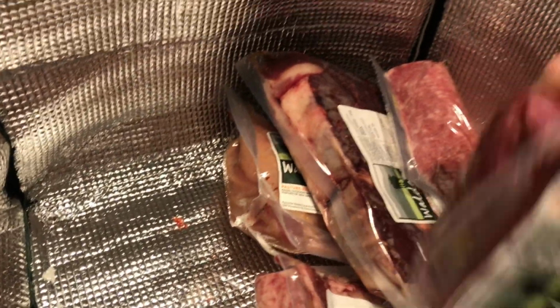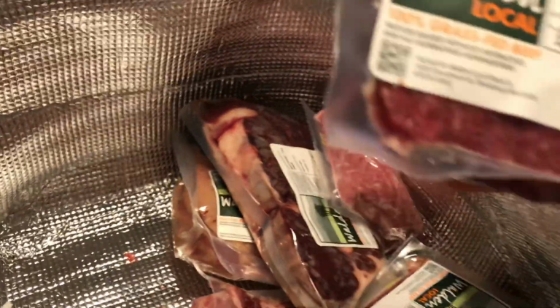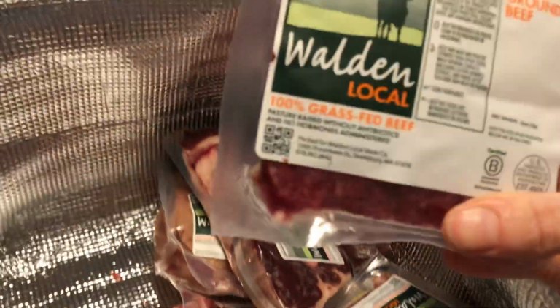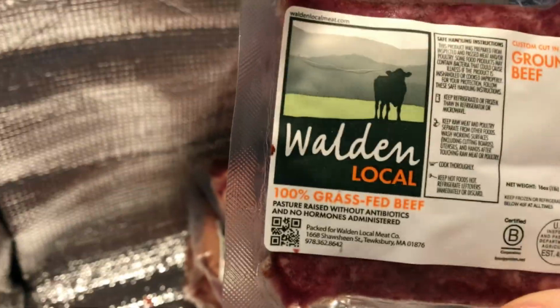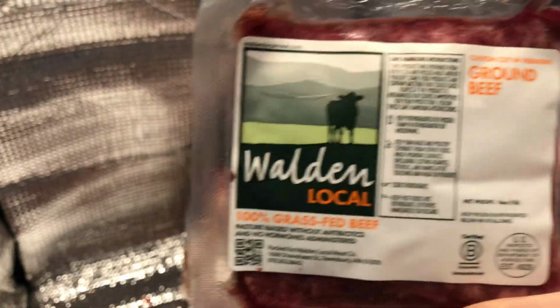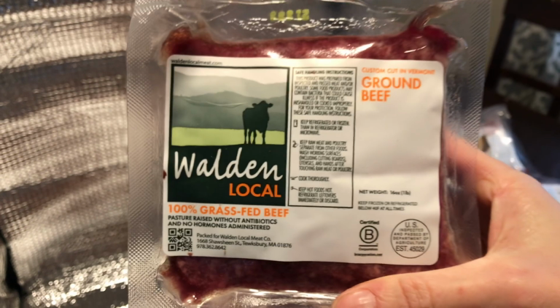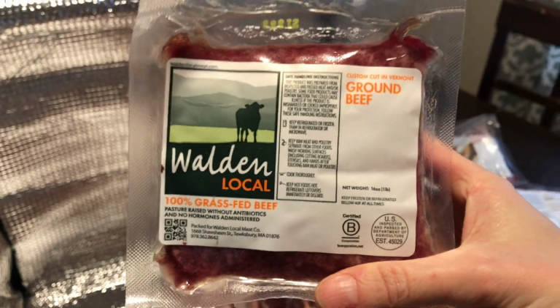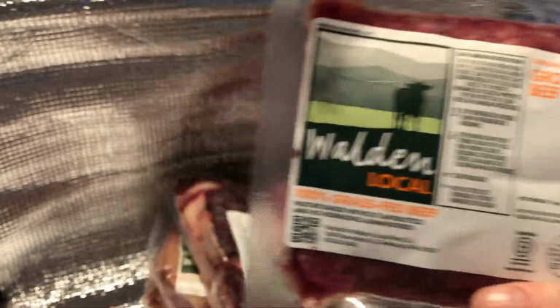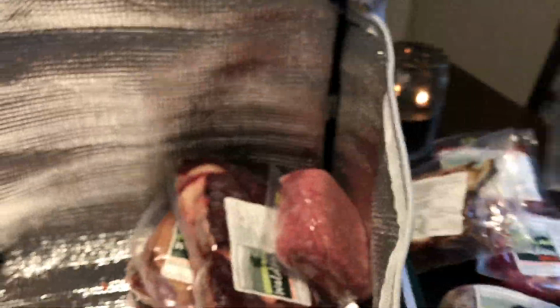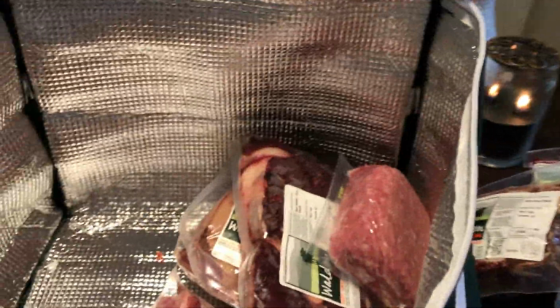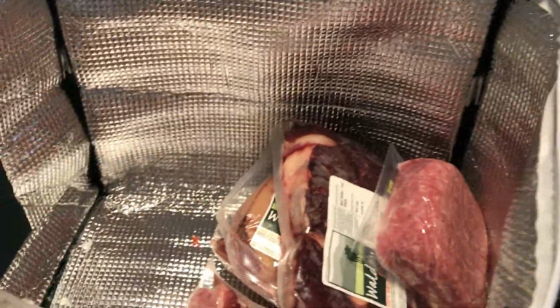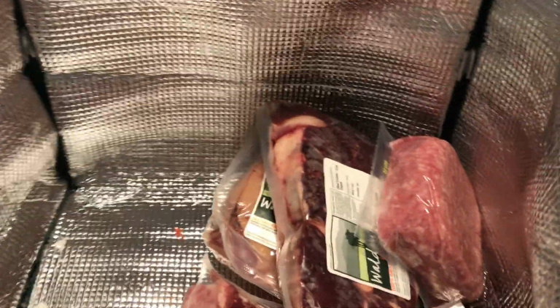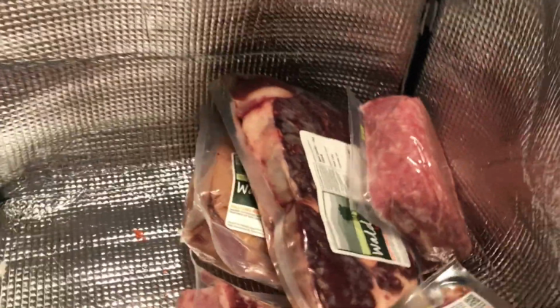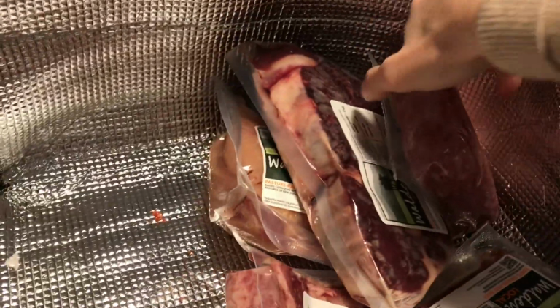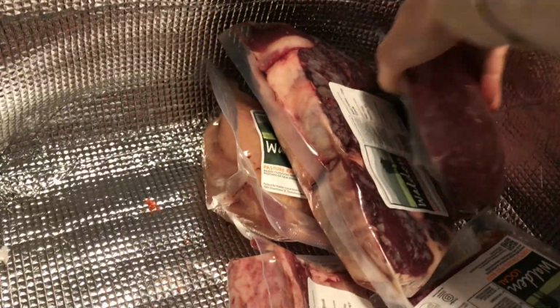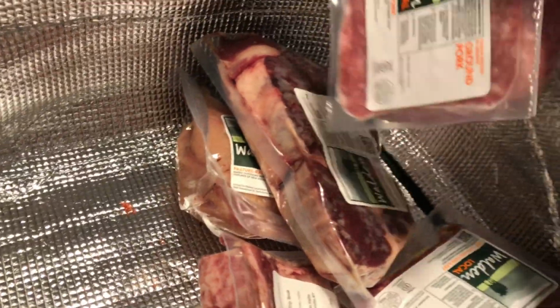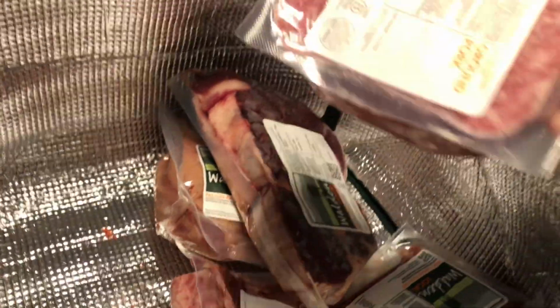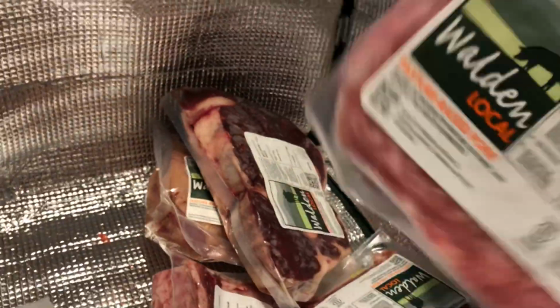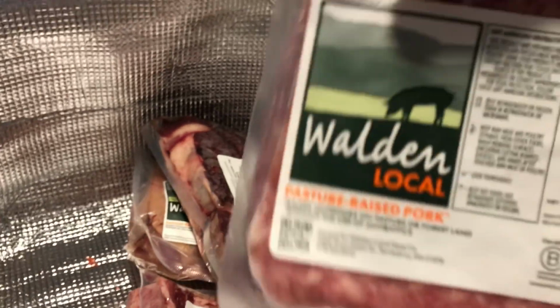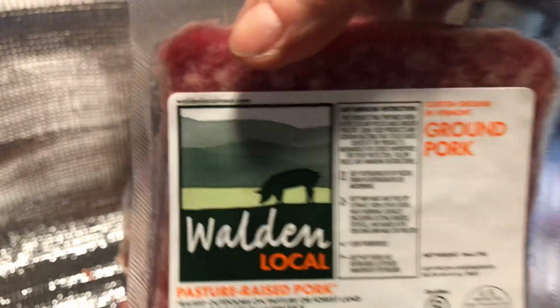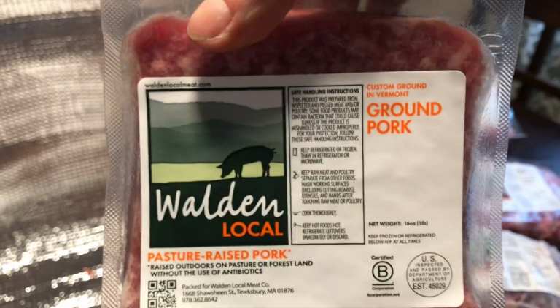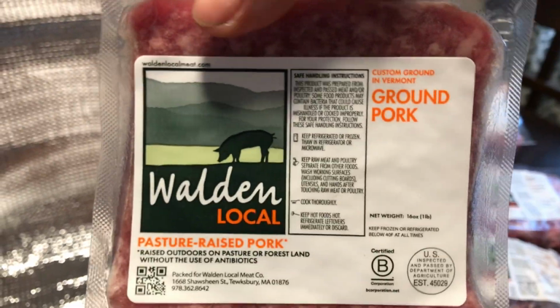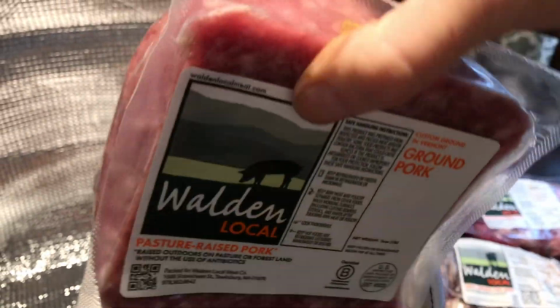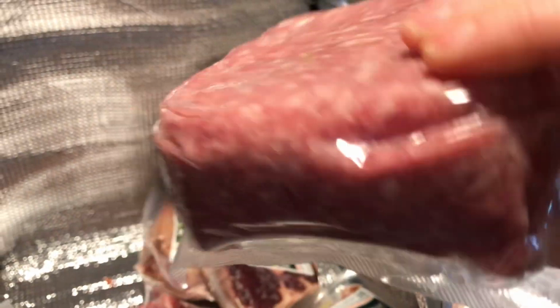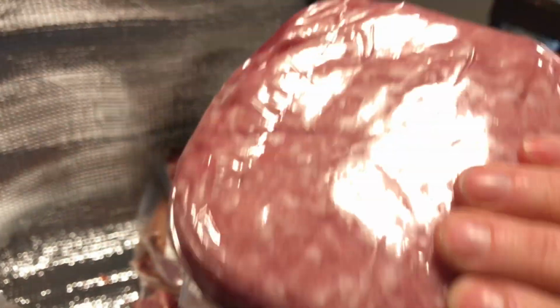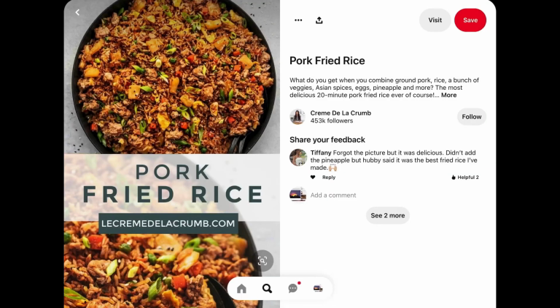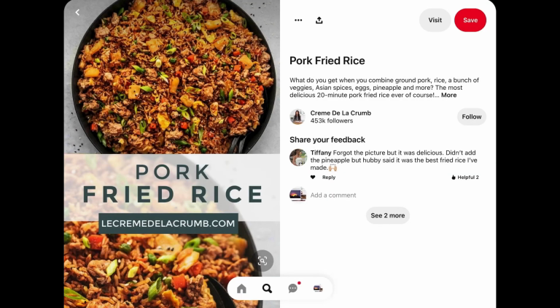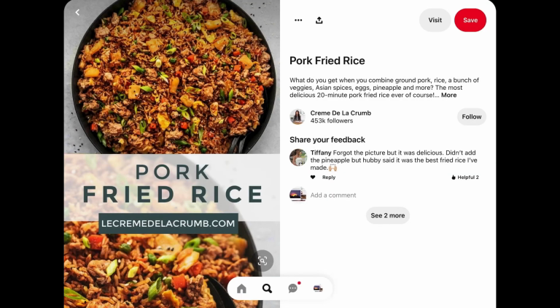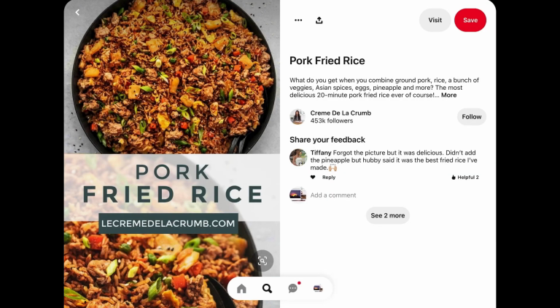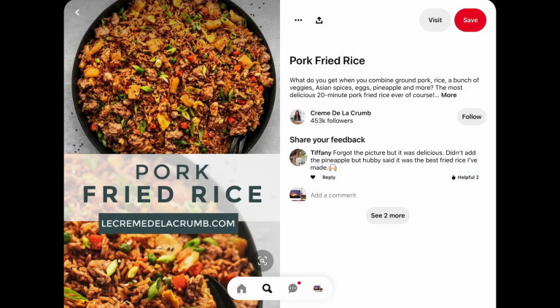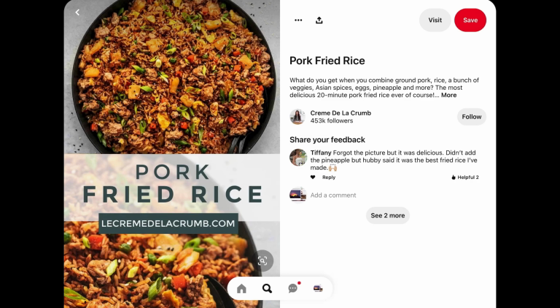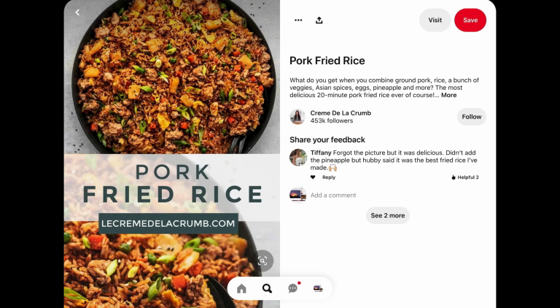This other ground beef I'll use in meatloaf, a recipe I got from my grandmother. Then we have a pound of ground pork which goes excellent in pork fried rice.